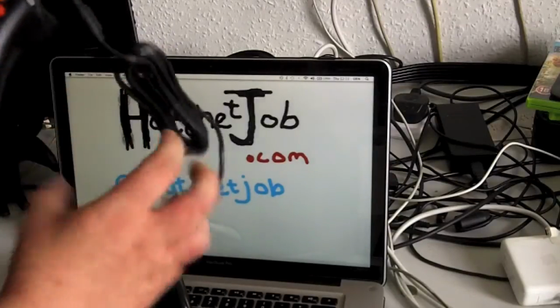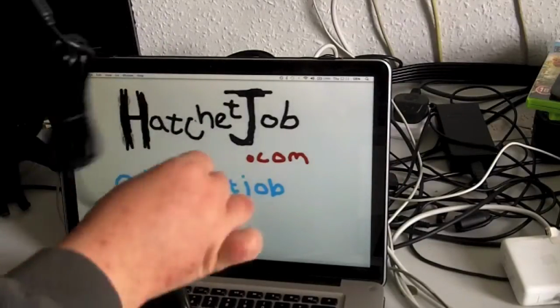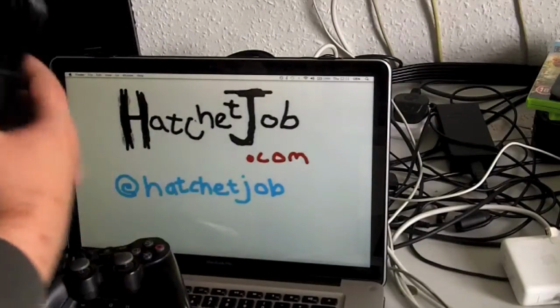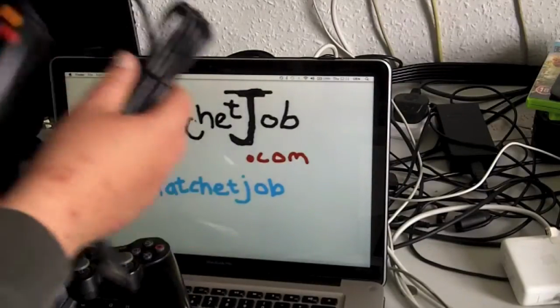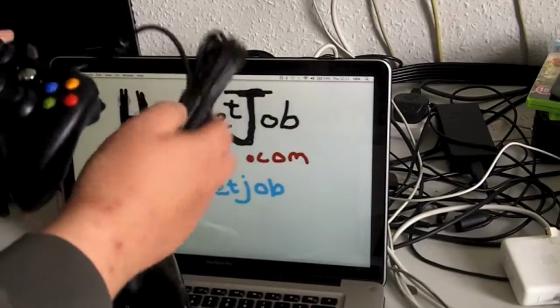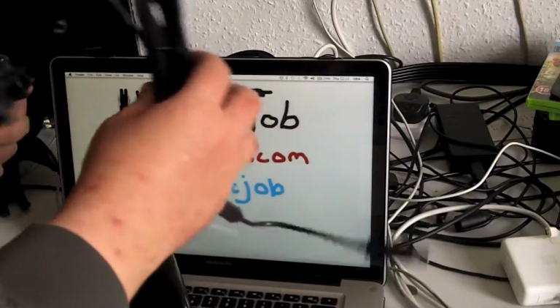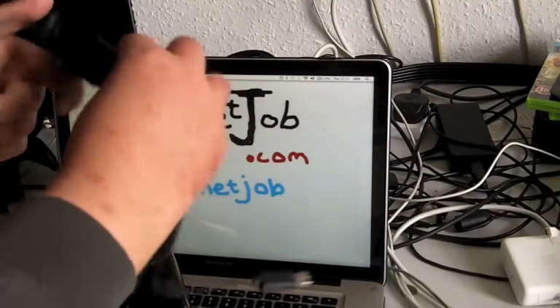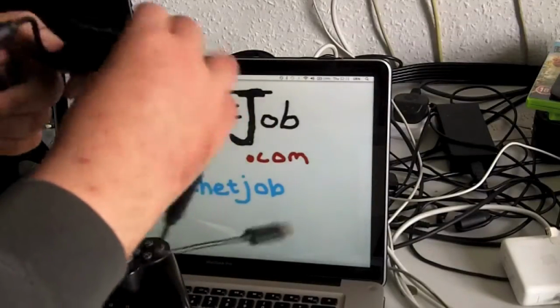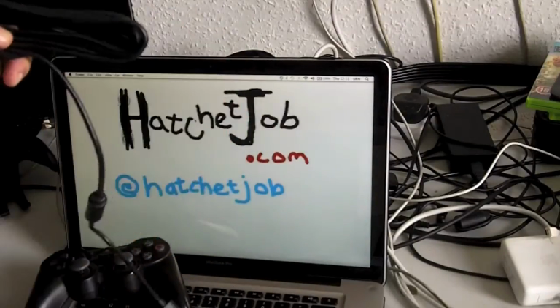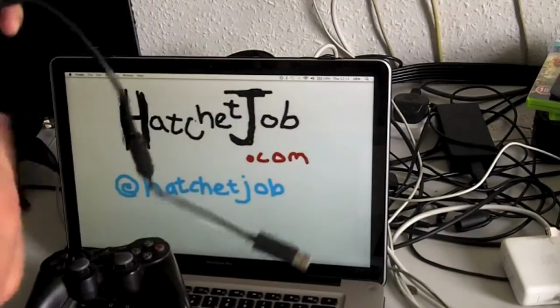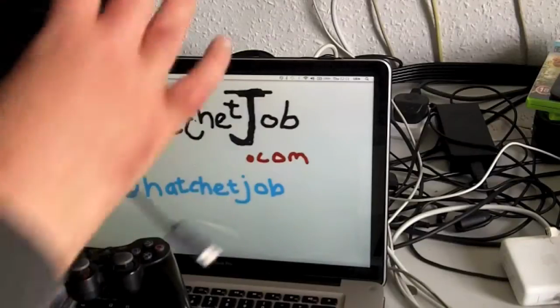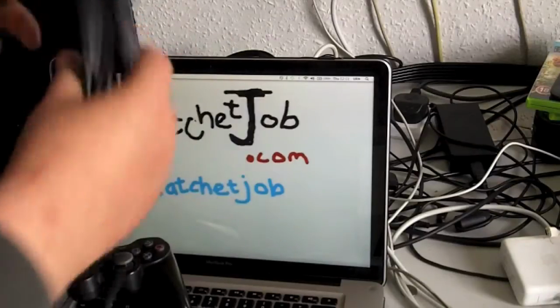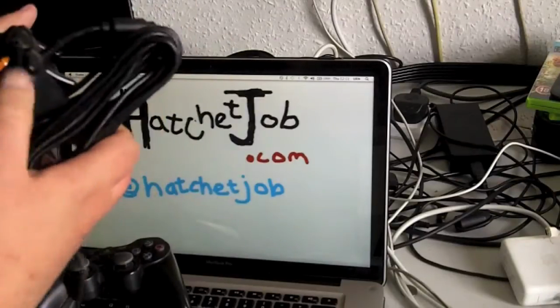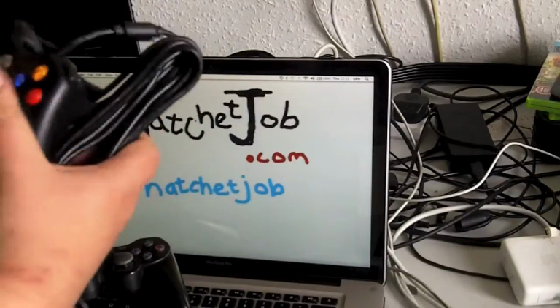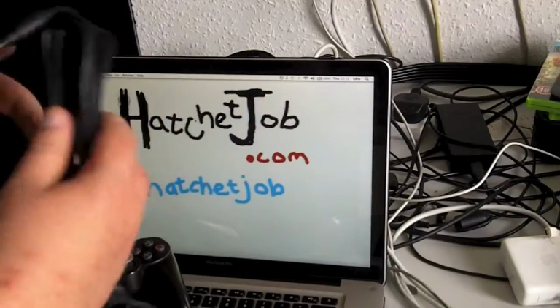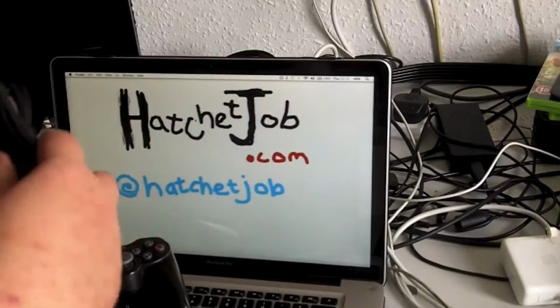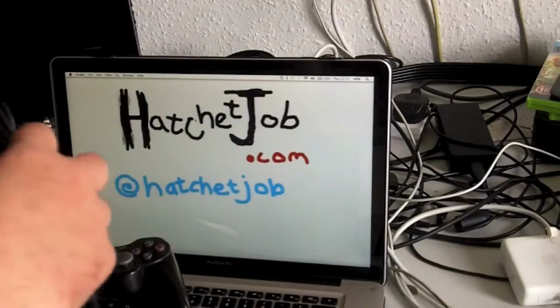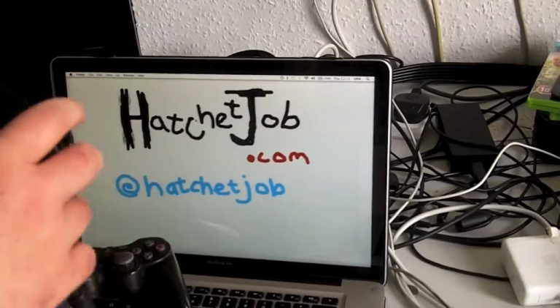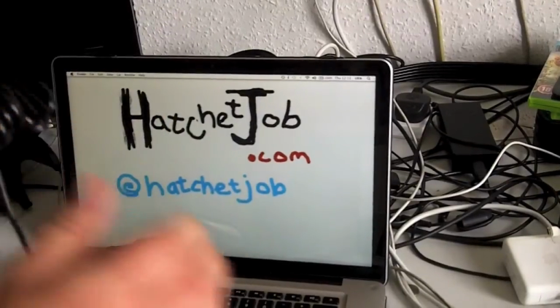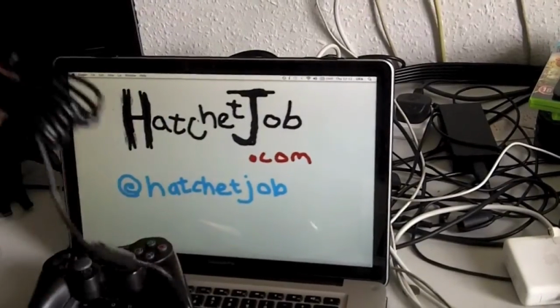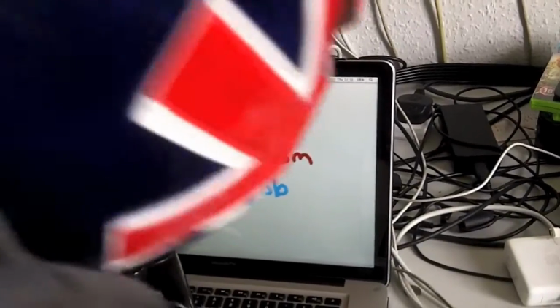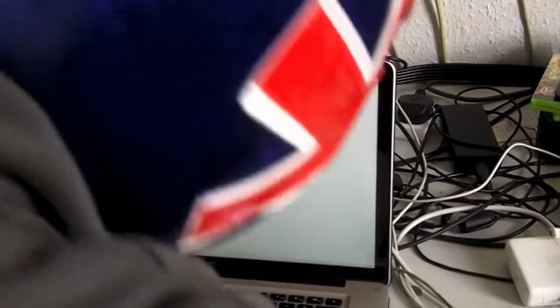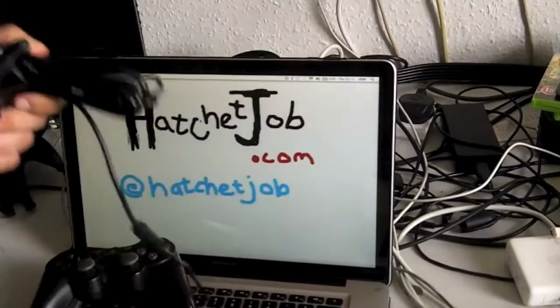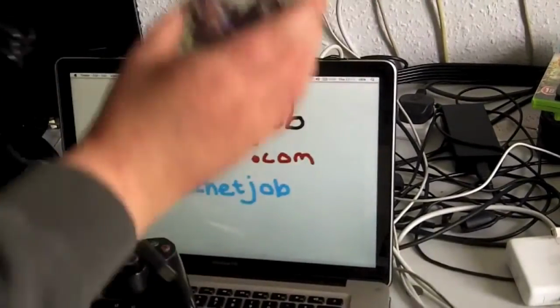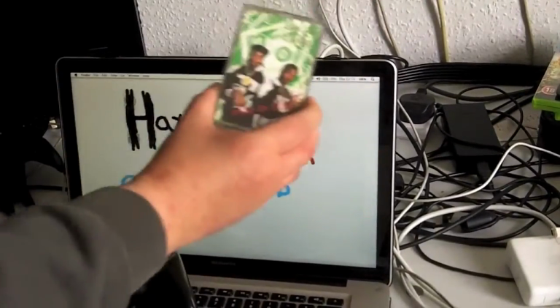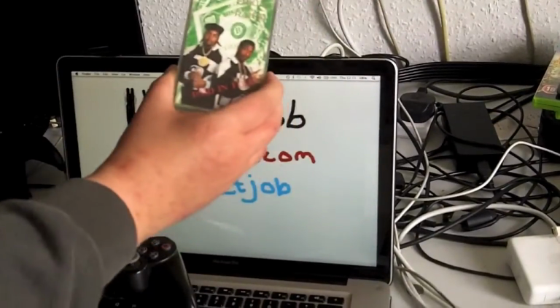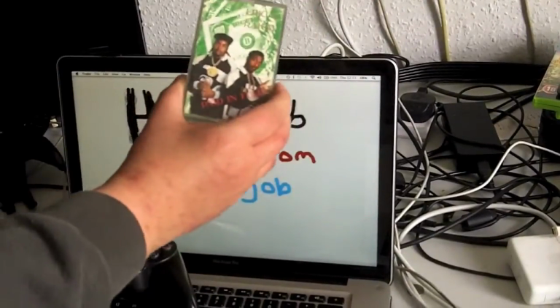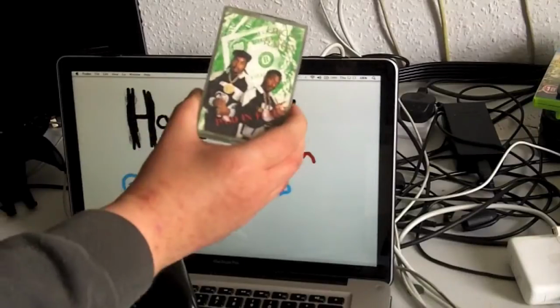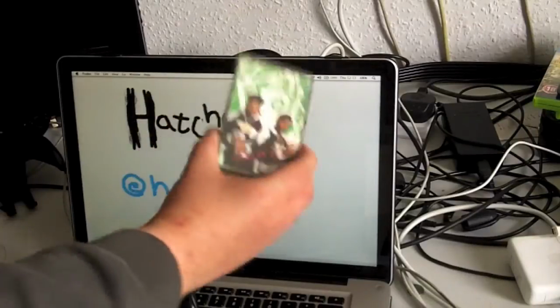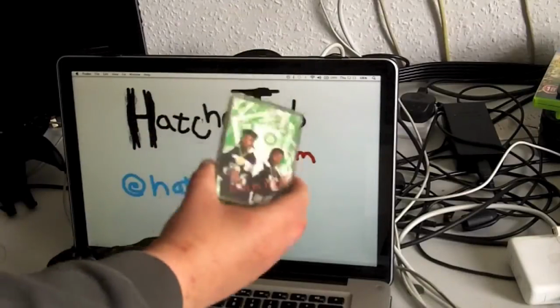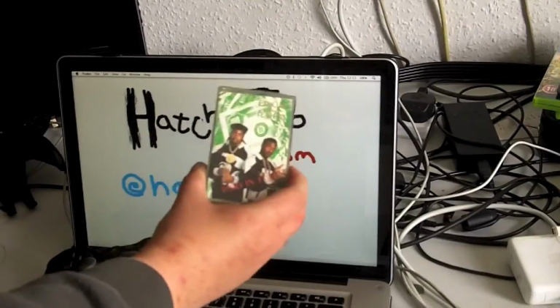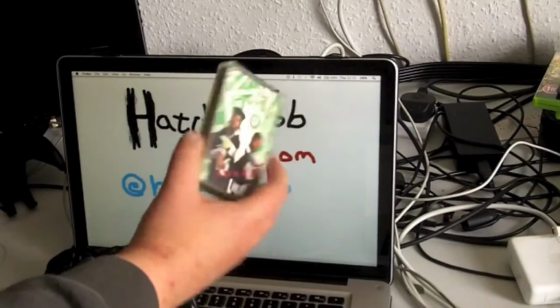This cable looks reasonably lengthy, so I have a little measuring device with me. If I reach over here, I've got Eric B & Rakim's Paid in Full album.